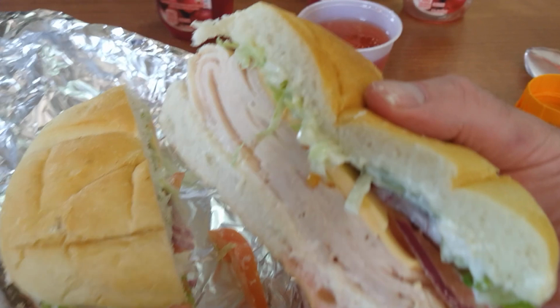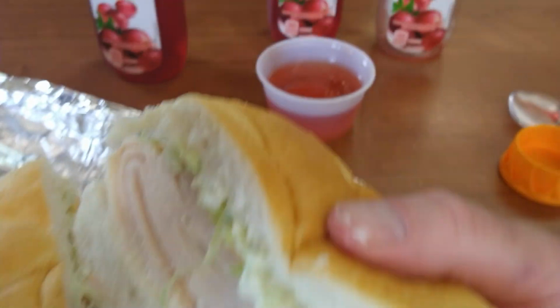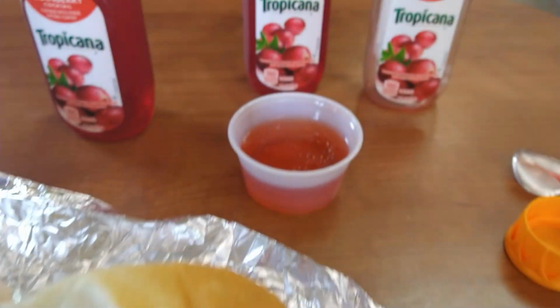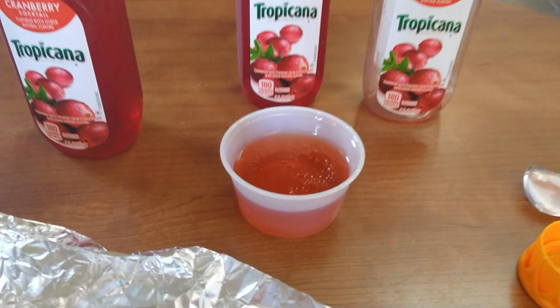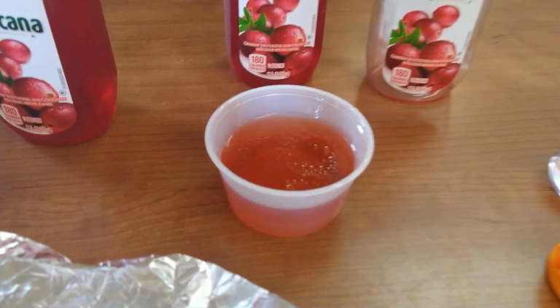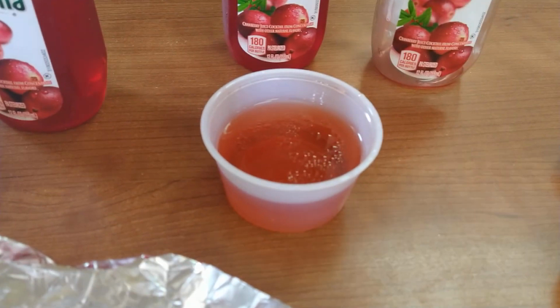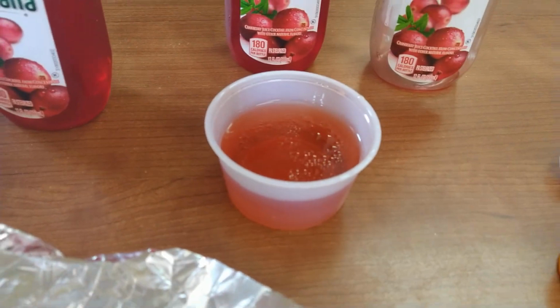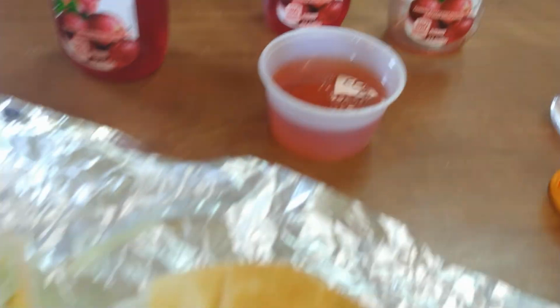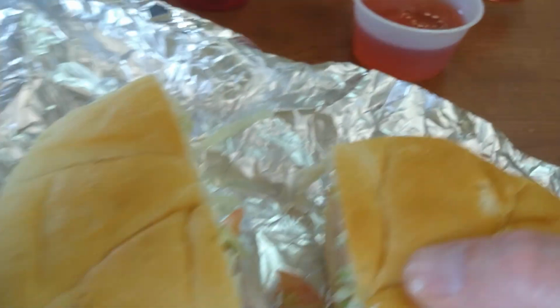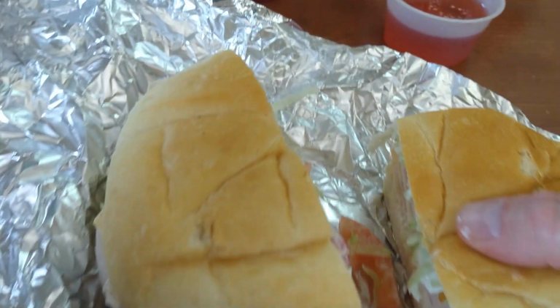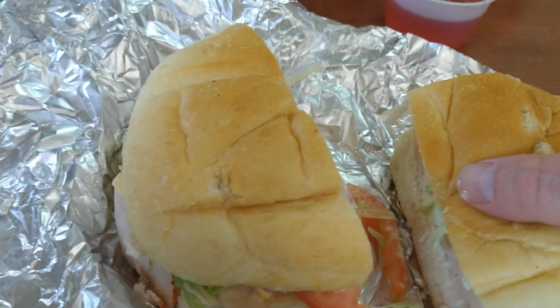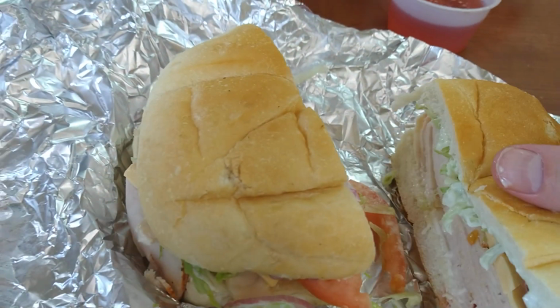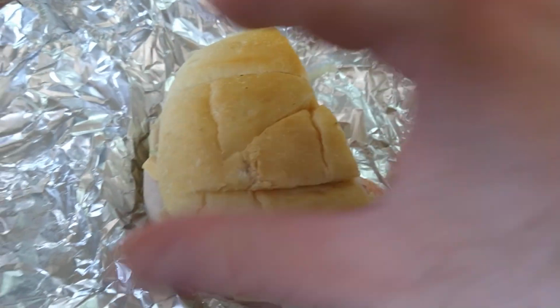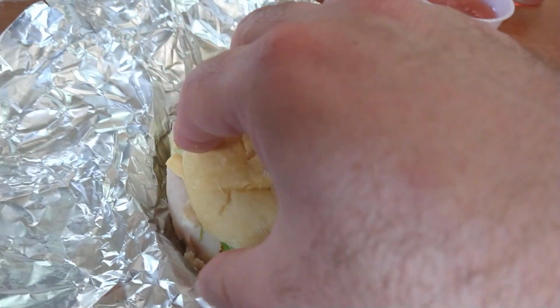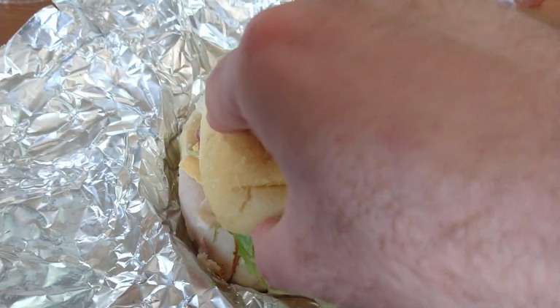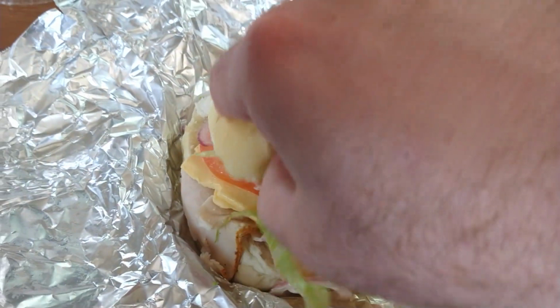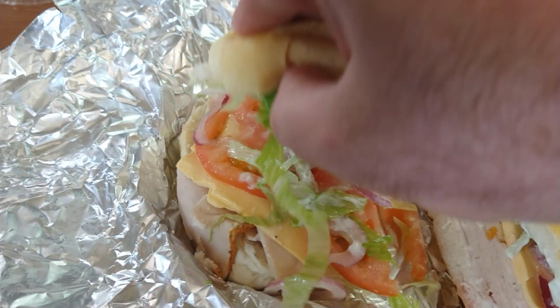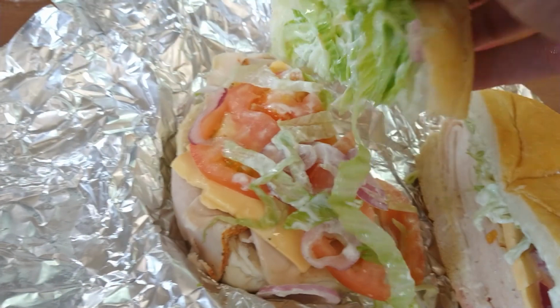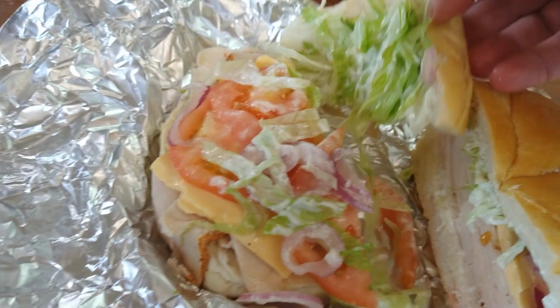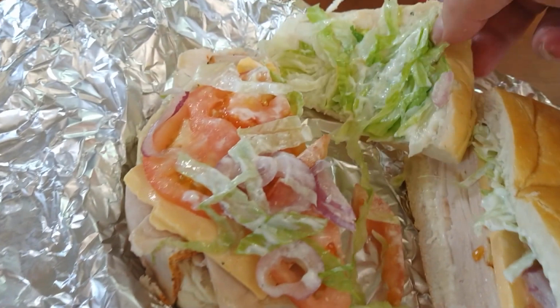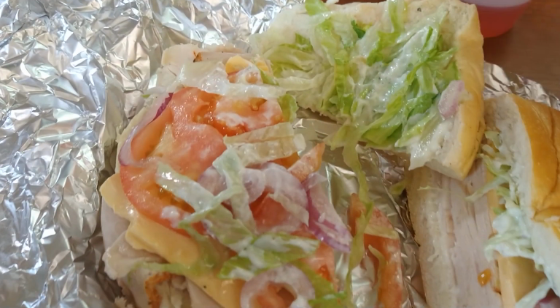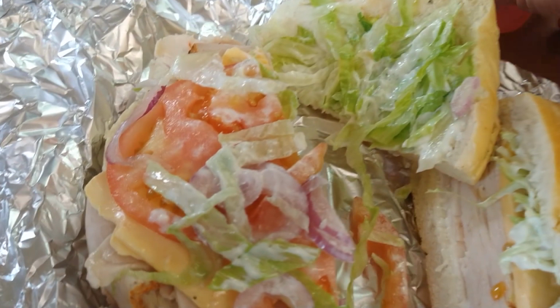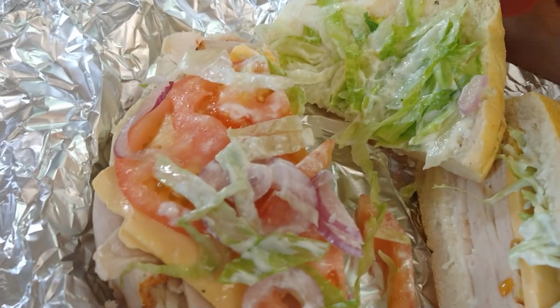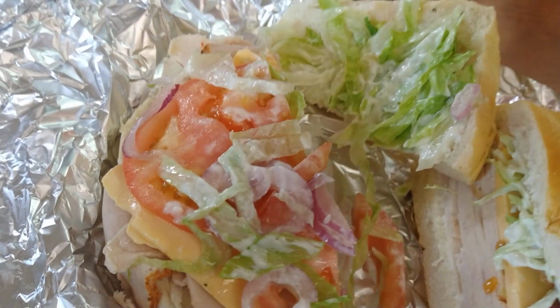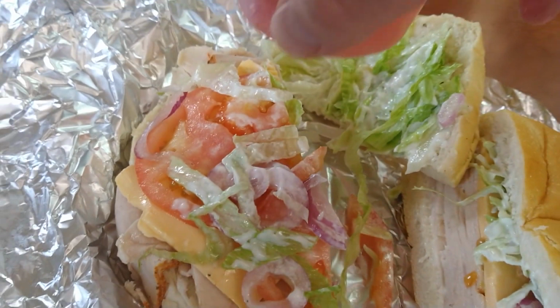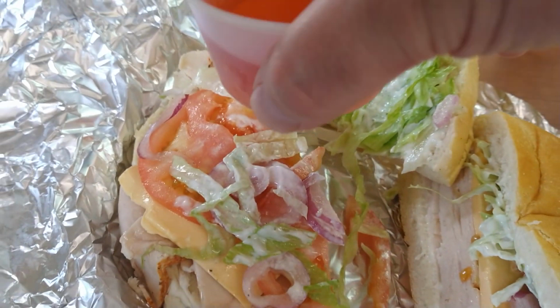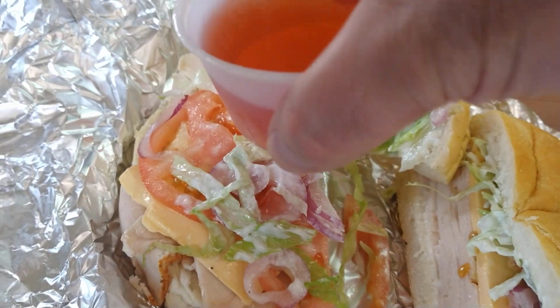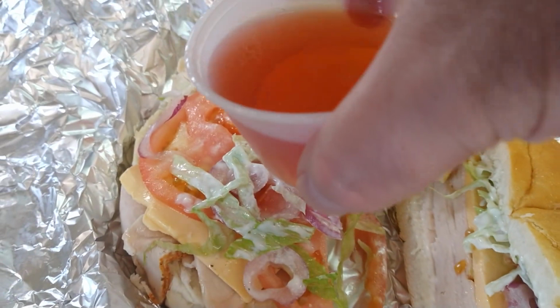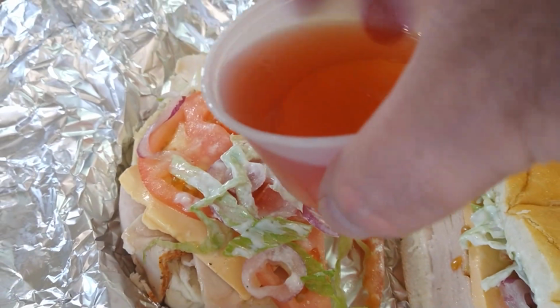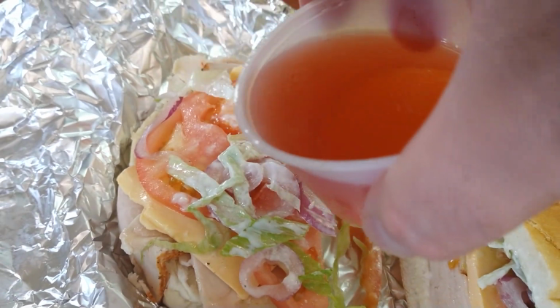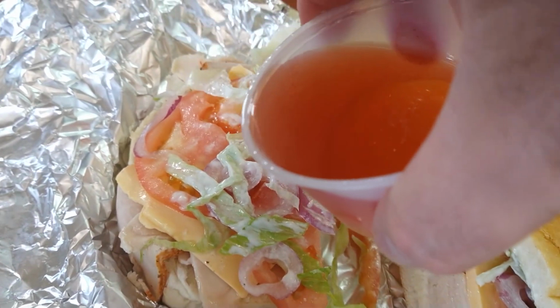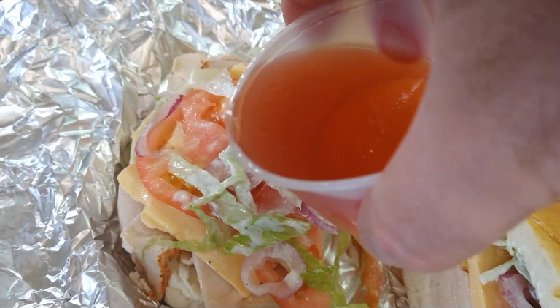But the secret ingredient is vinegar and oil. That's right. You gotta just put just a little bit, a little bit more vinegar and oil on there.